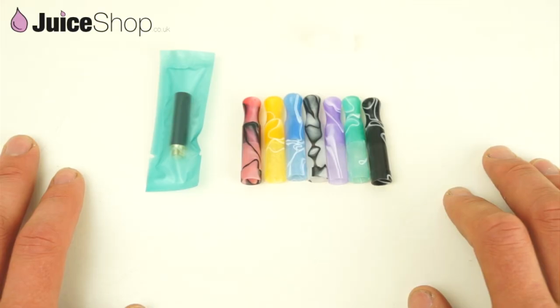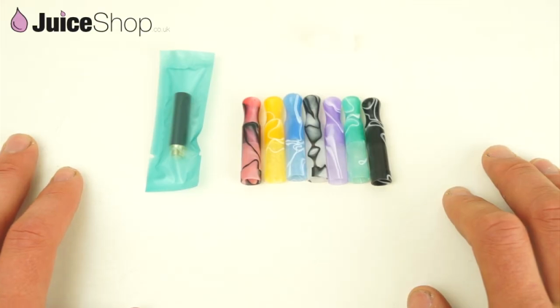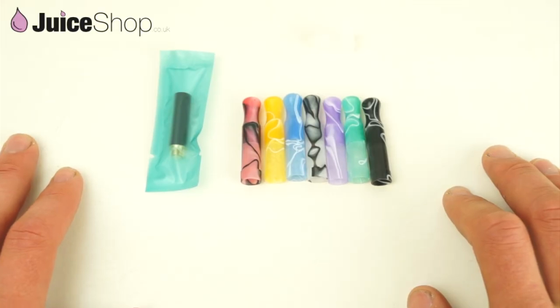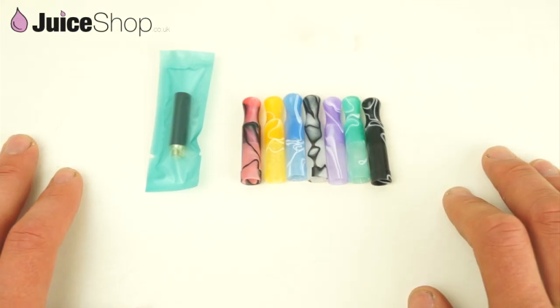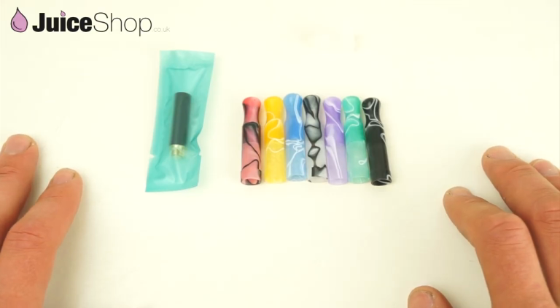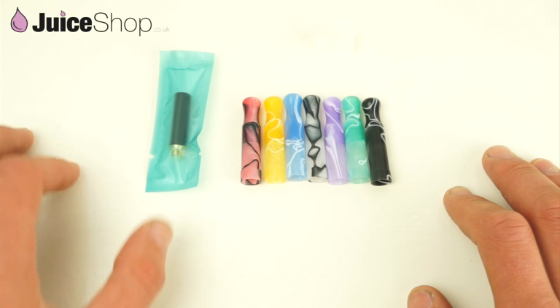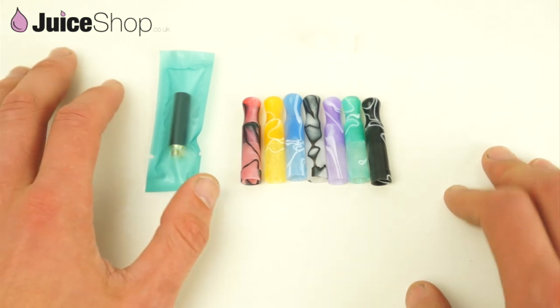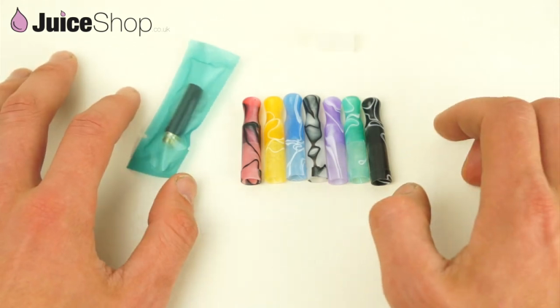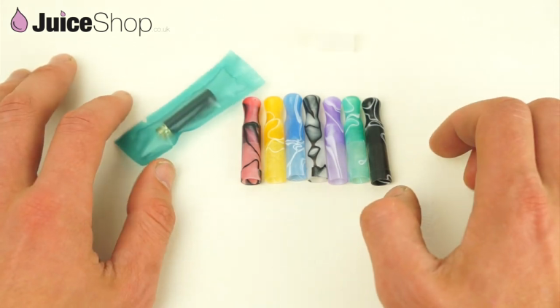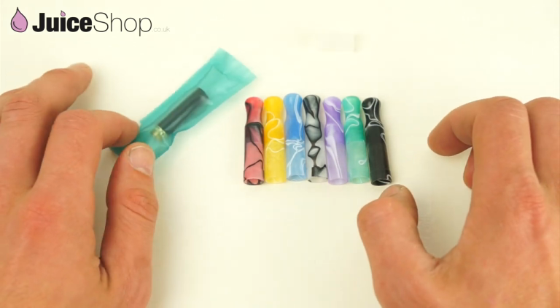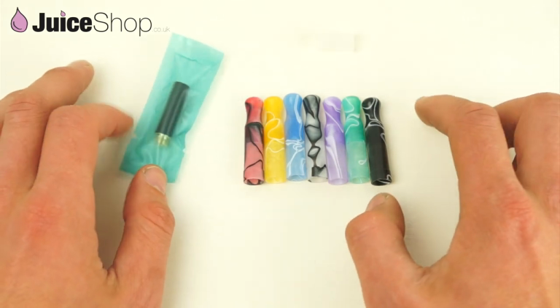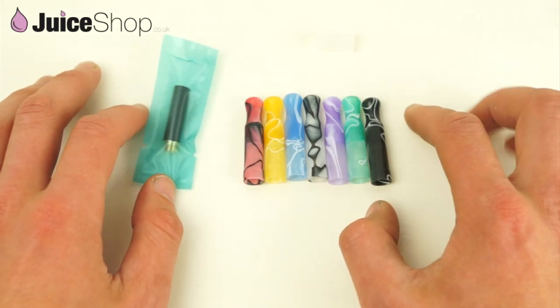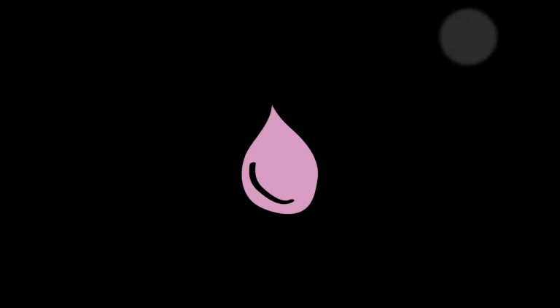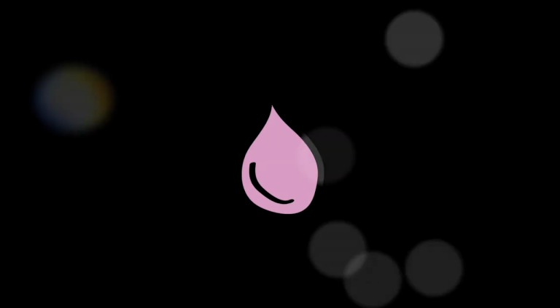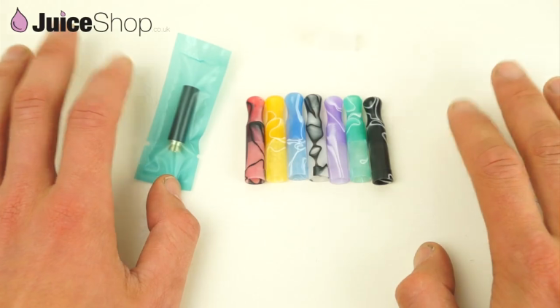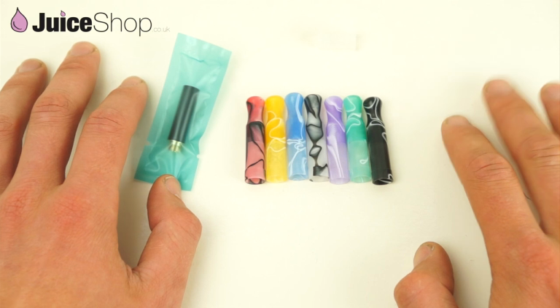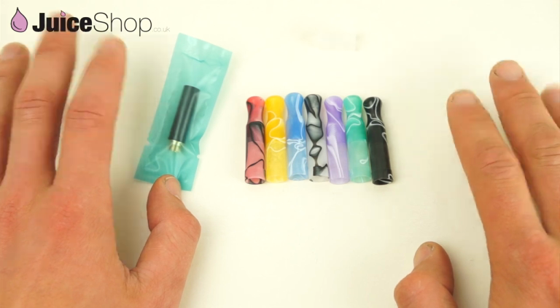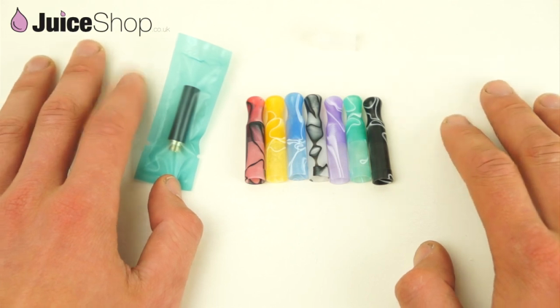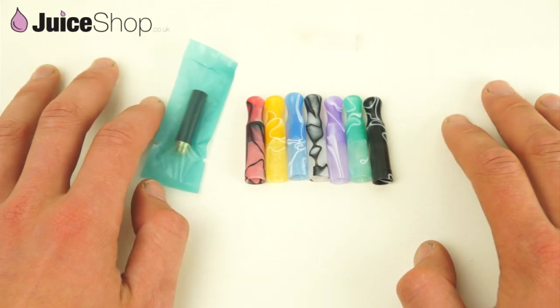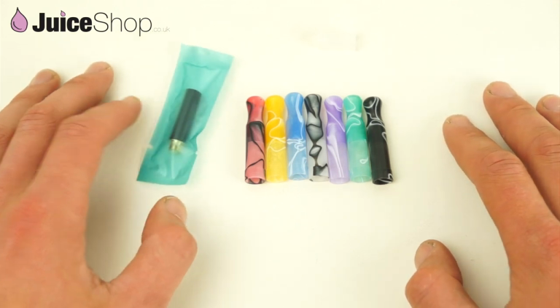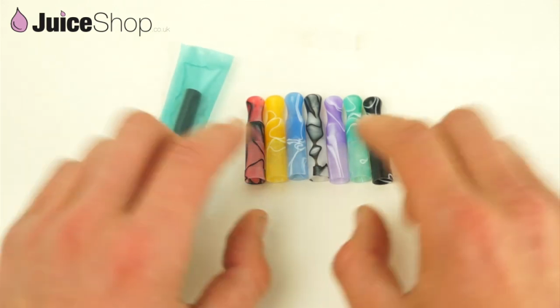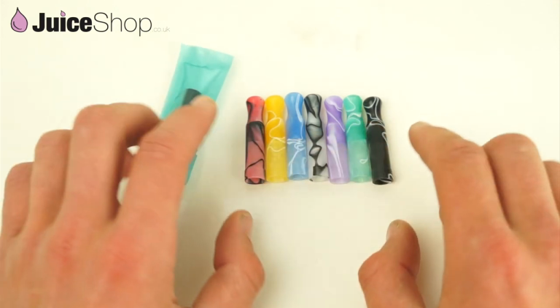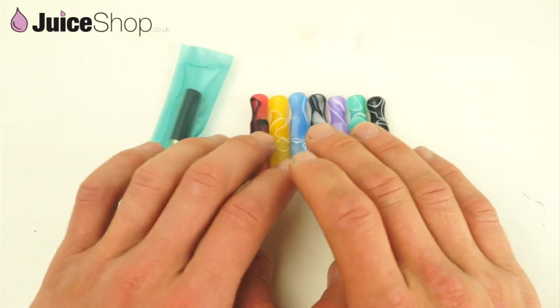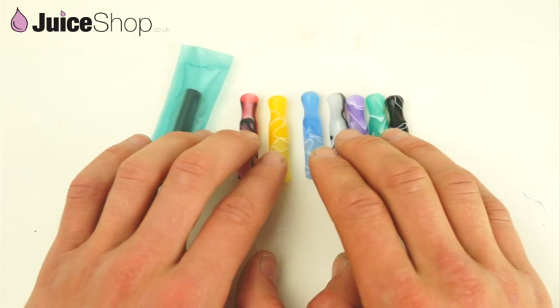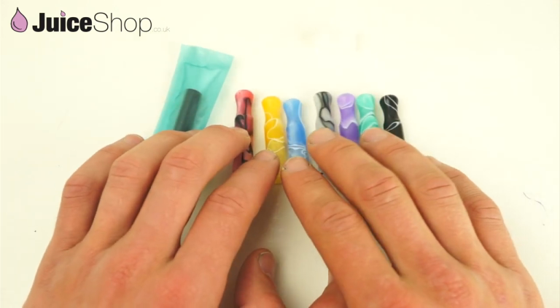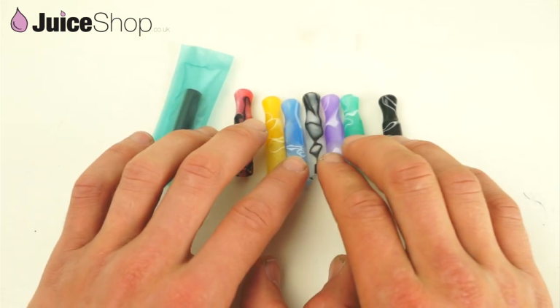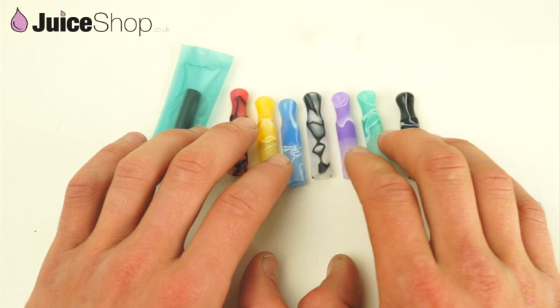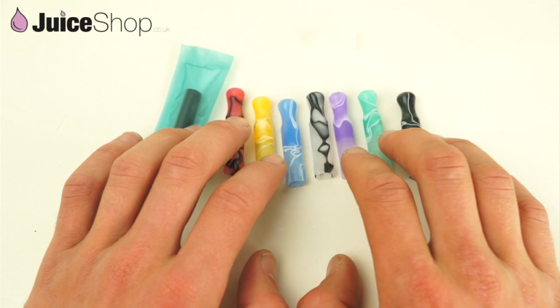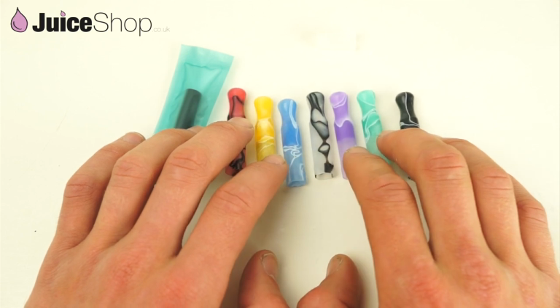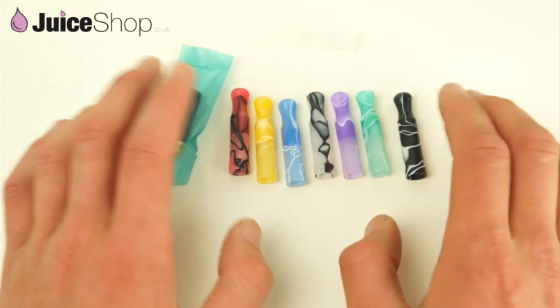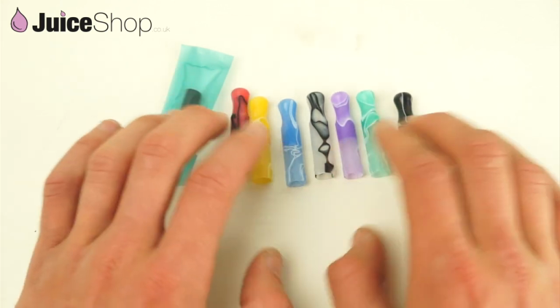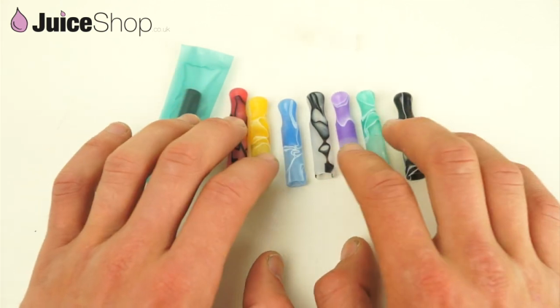Hi and welcome to another juice shop.co.uk video. Today we are going to be looking at the 306 drip tip. As you can see this is a bit of a fancy atomizer. It comes in a sort of different colours, different heads. You will get a choice of one with your purchase.